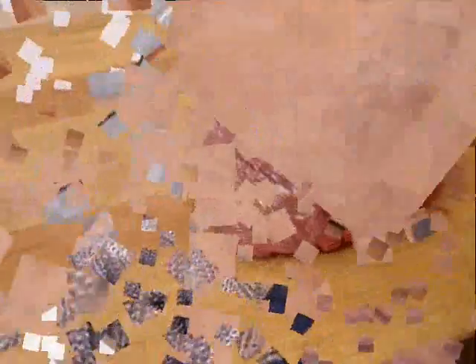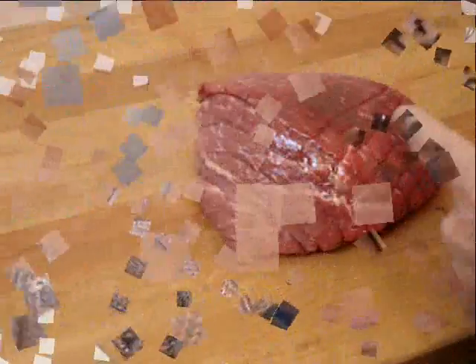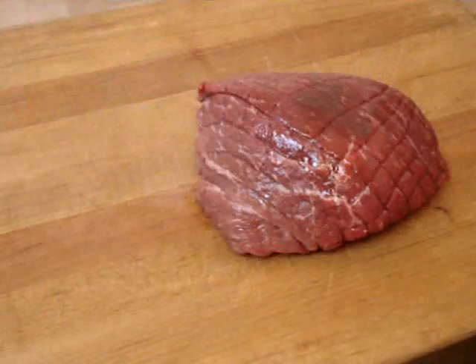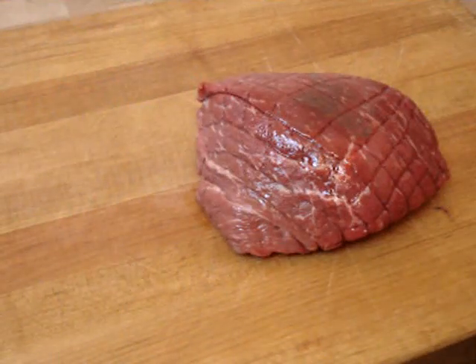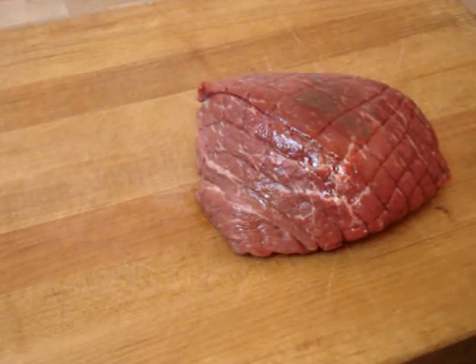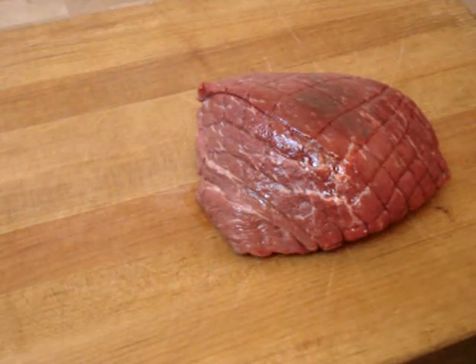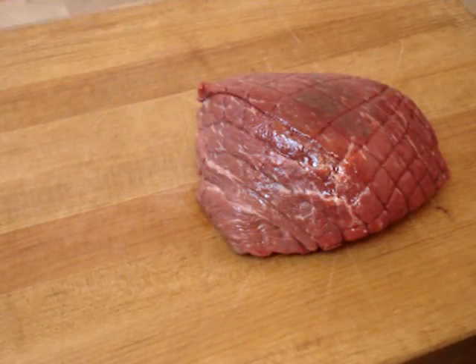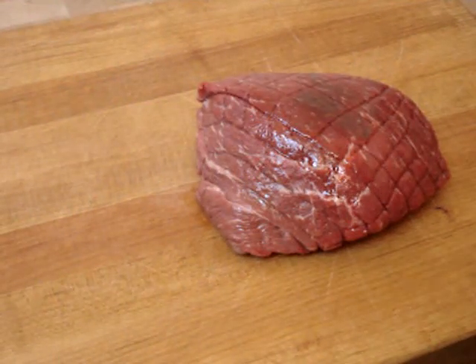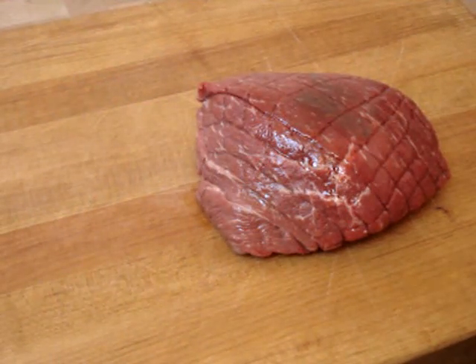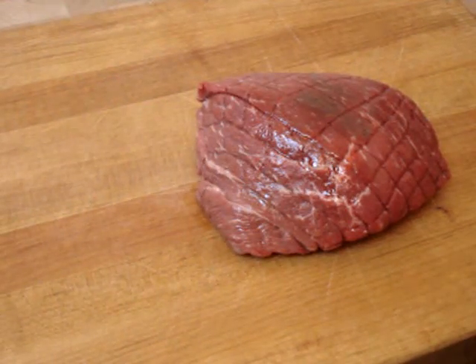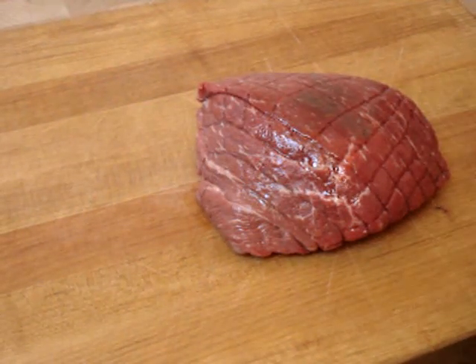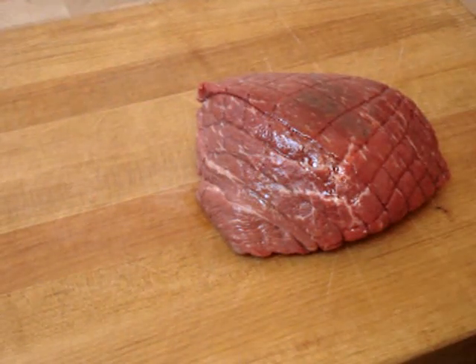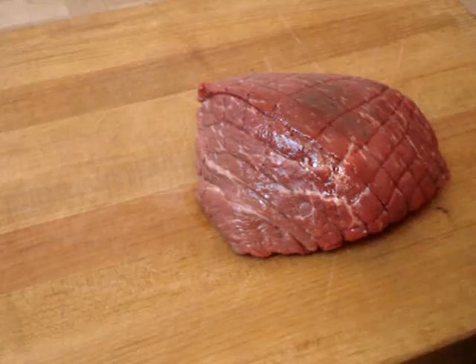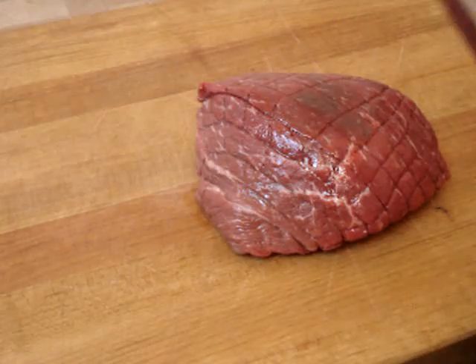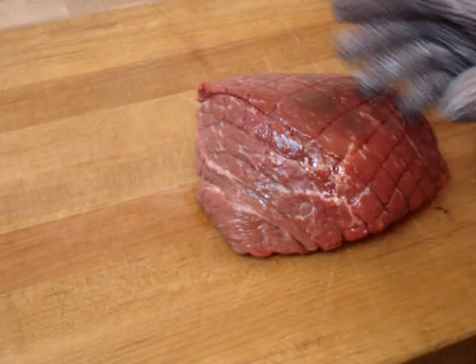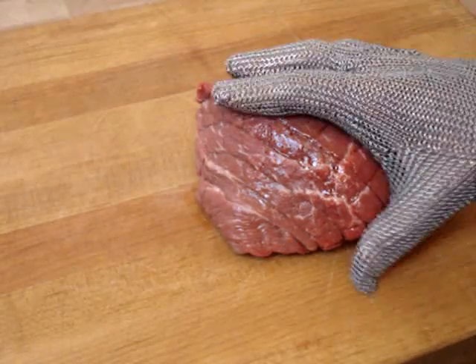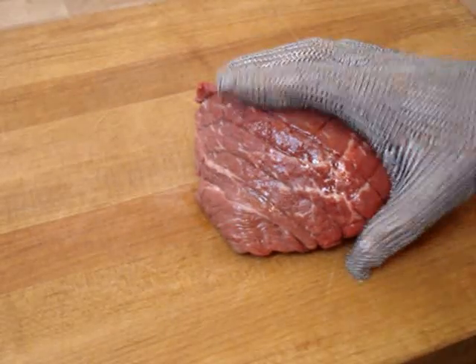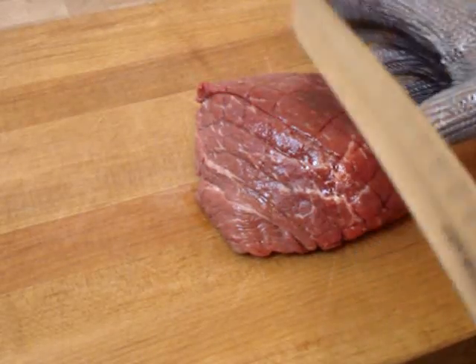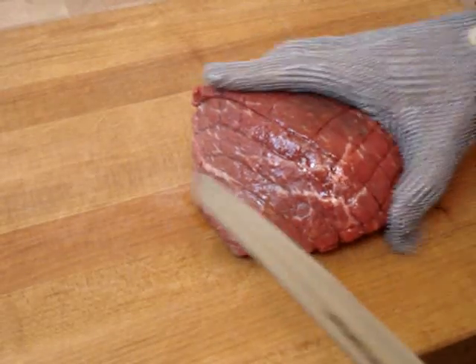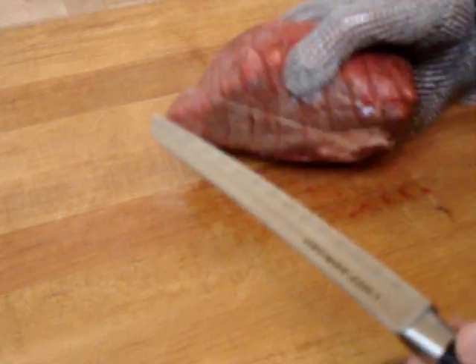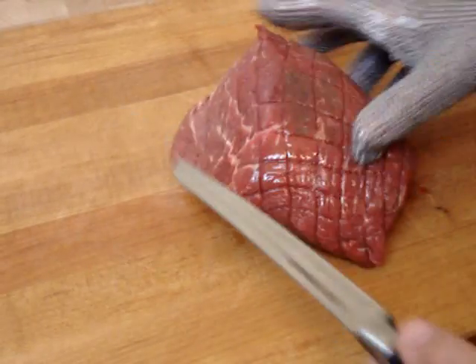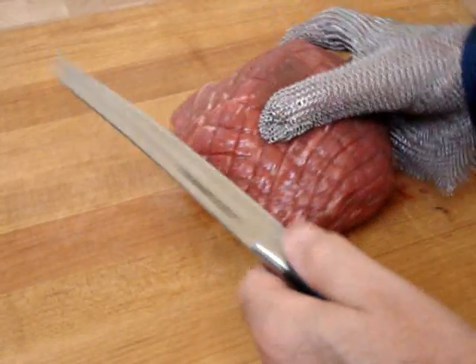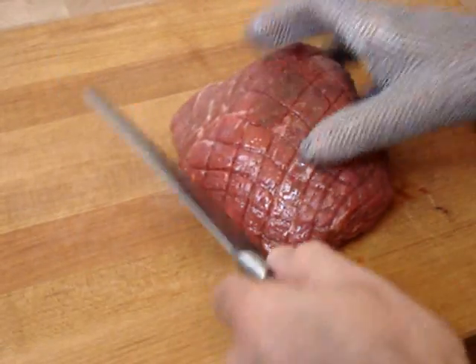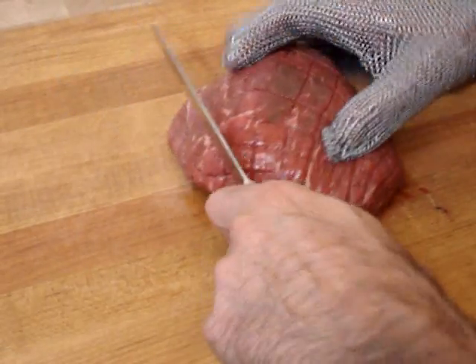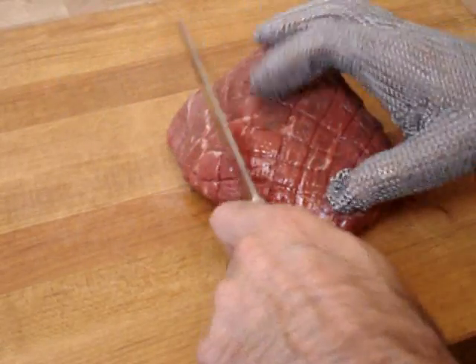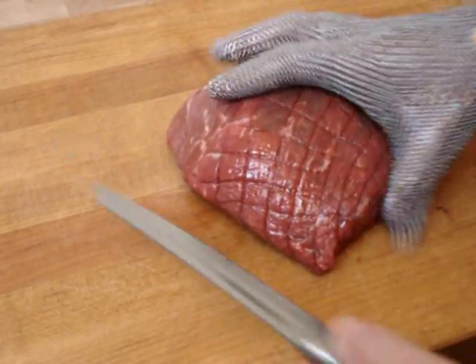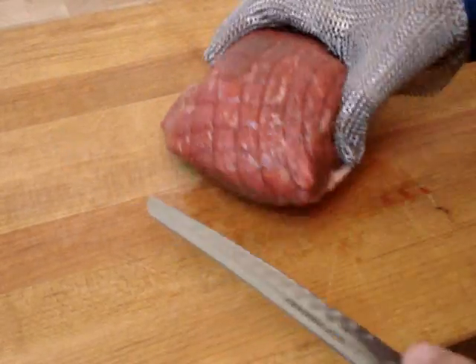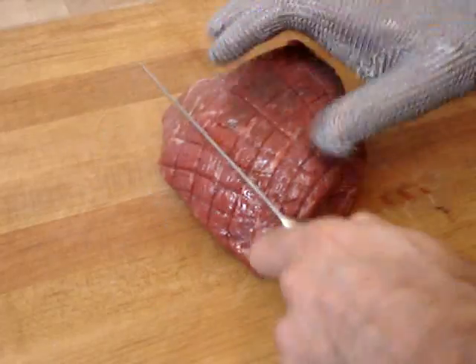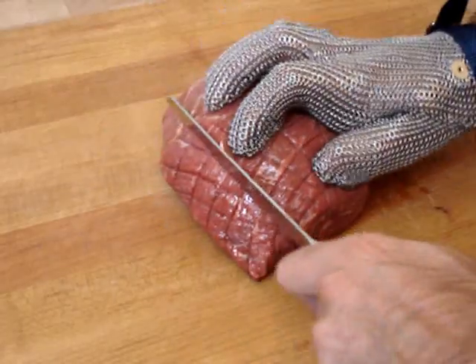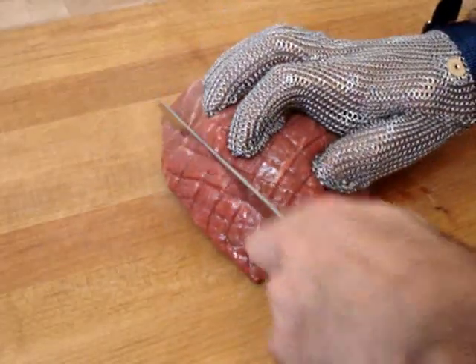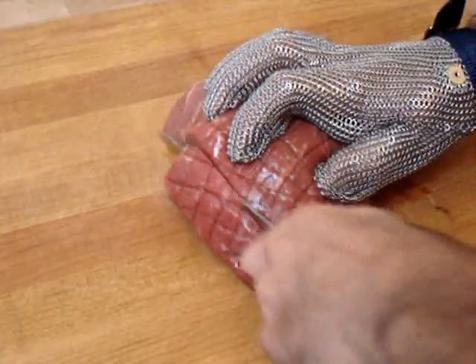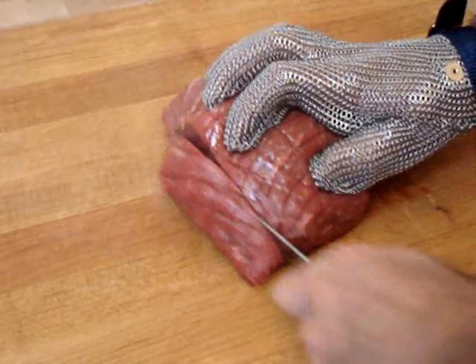I'm going to cut up this piece of round steak. I'll show you very quickly why you need one of these gloves when you're butchering. I'm going to cut this steak — it's going to go on the grill. Just some chunks.